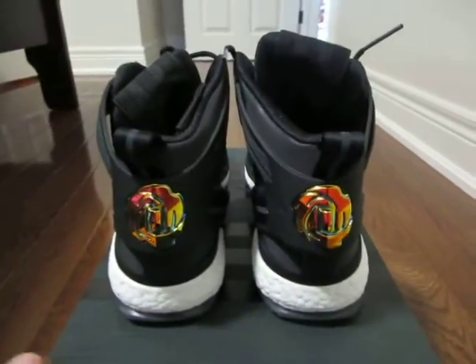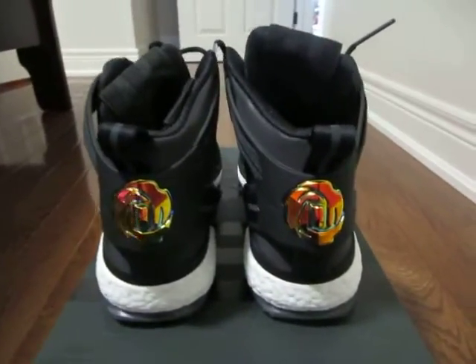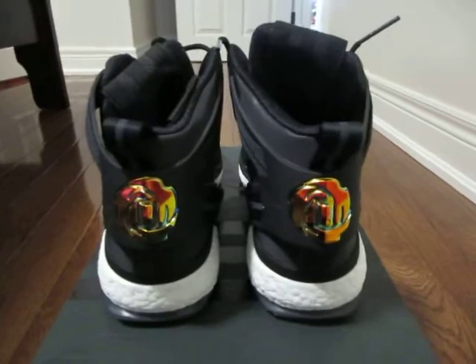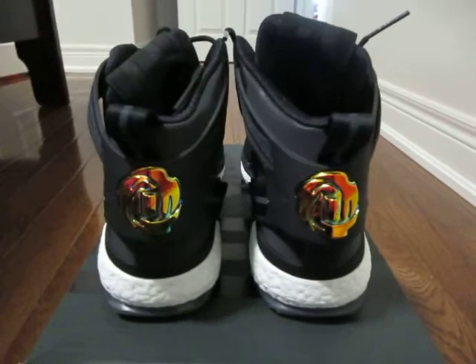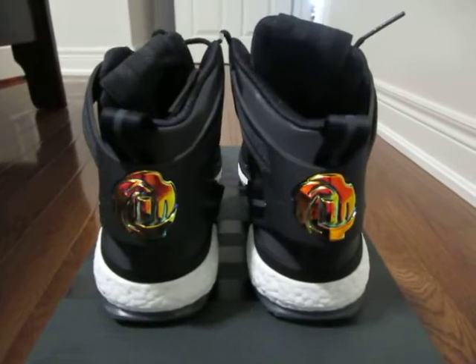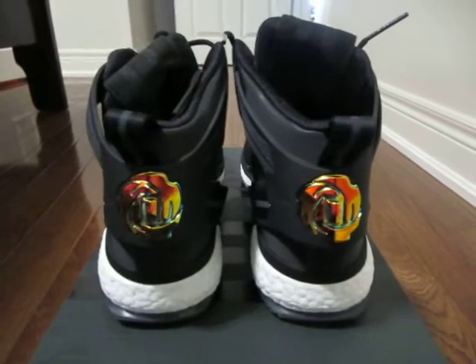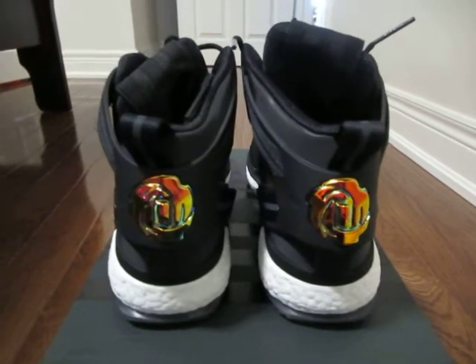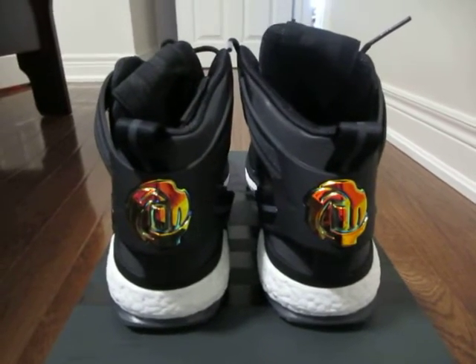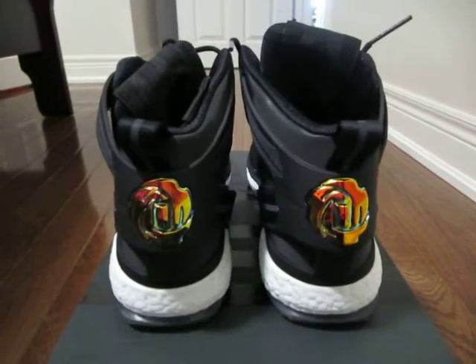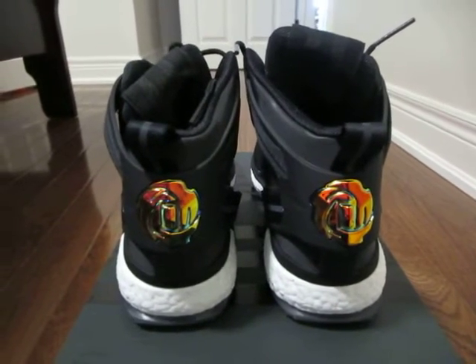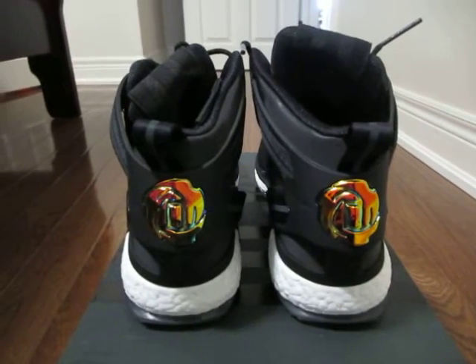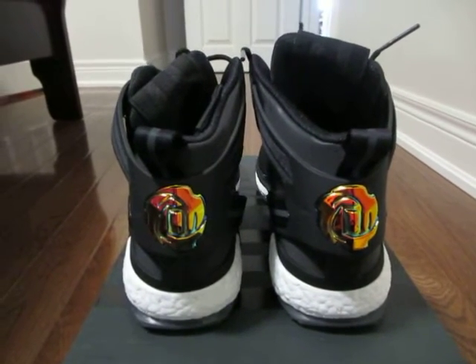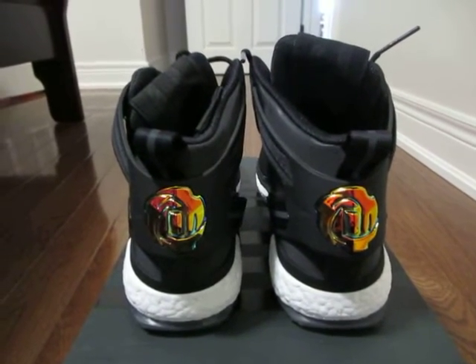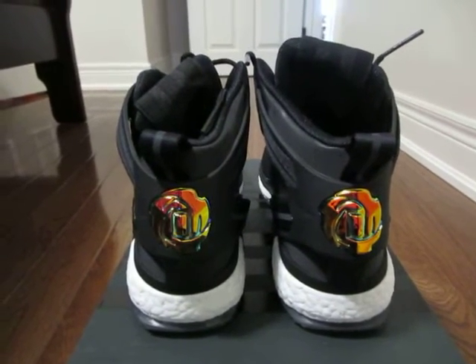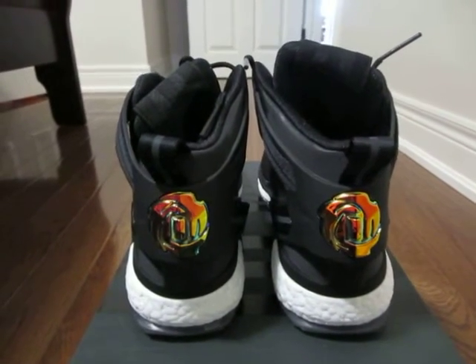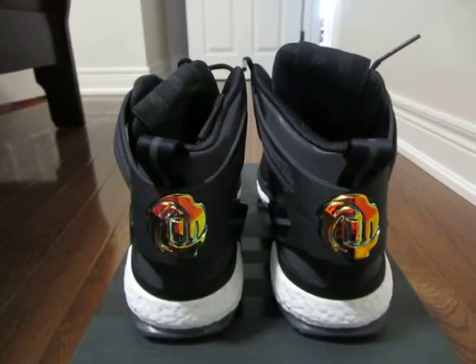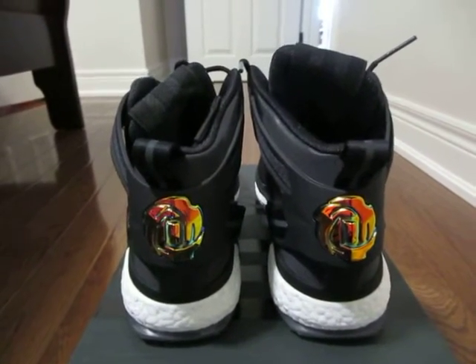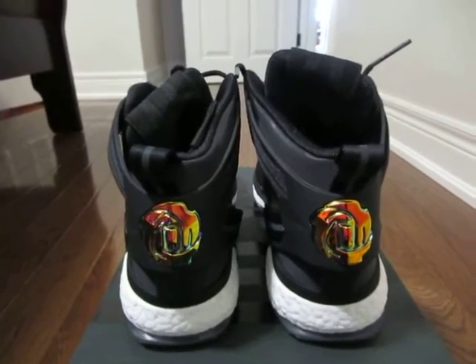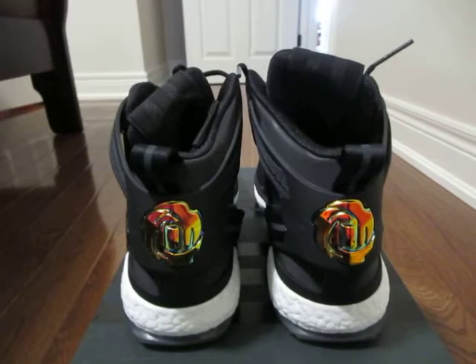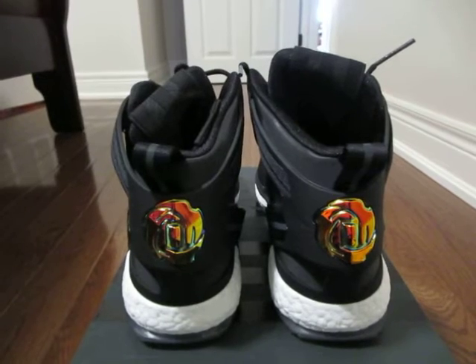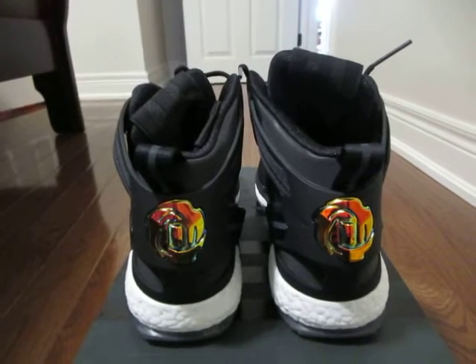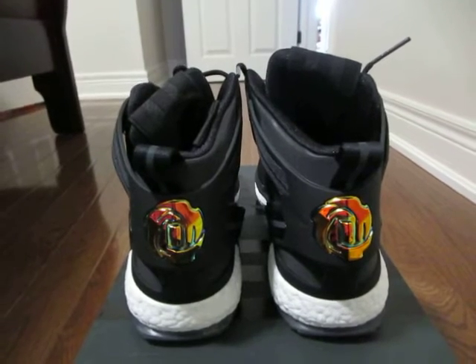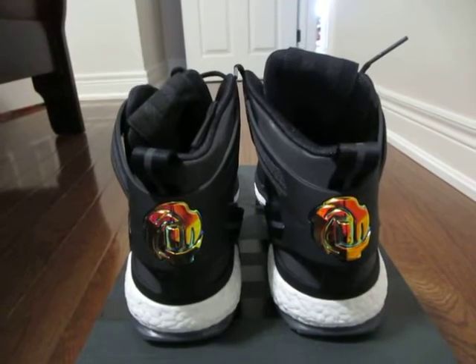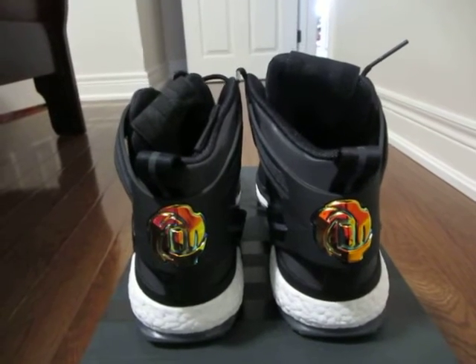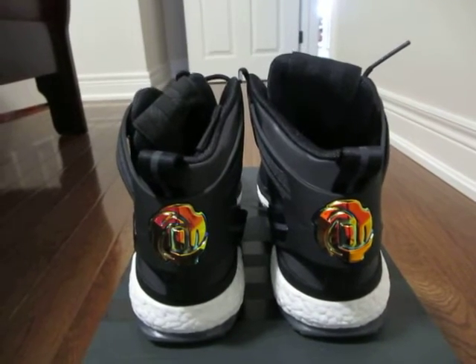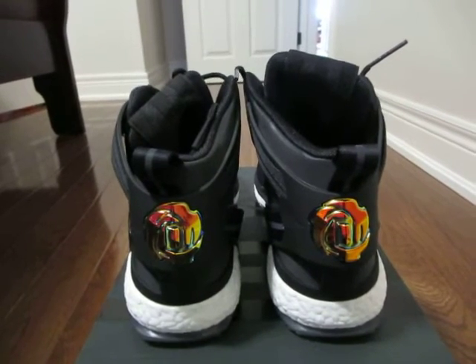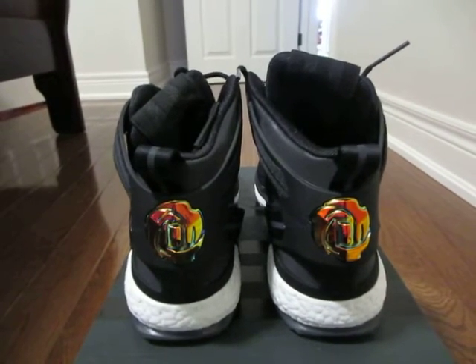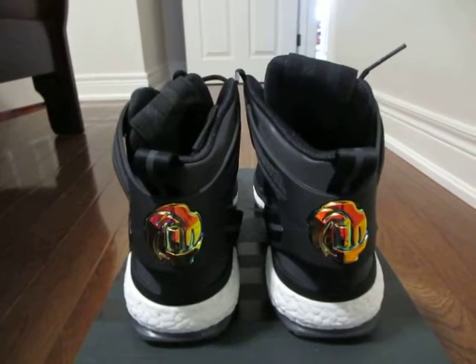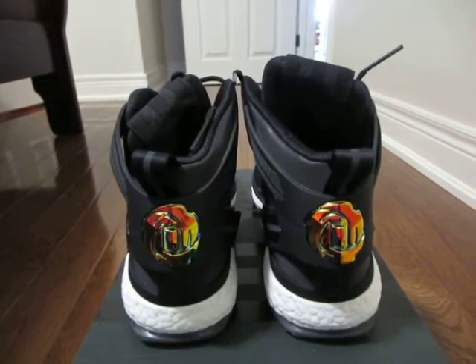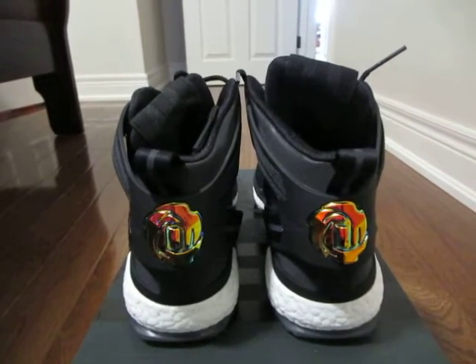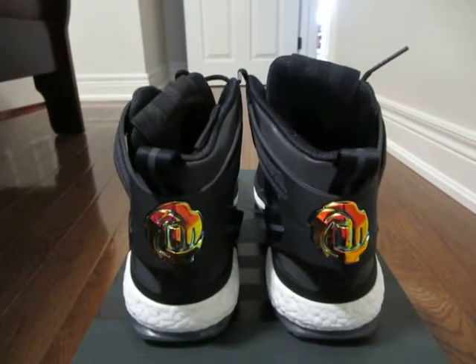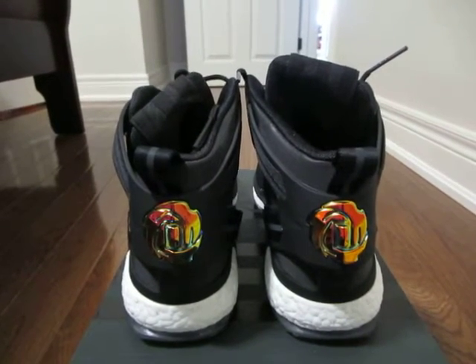Hey everyone, as you can see I have D Rose 6 Boost by Adidas and this is the Xeno edition.